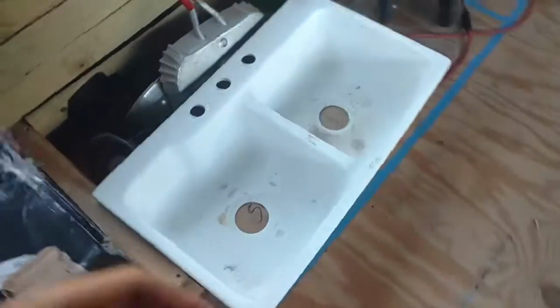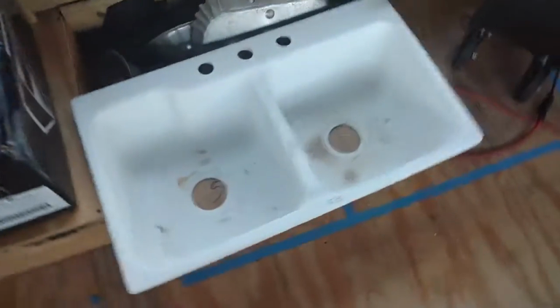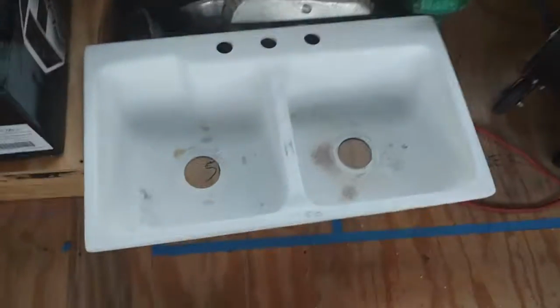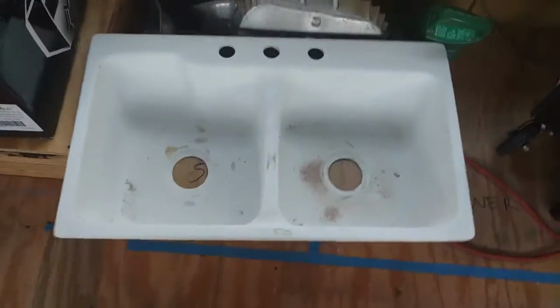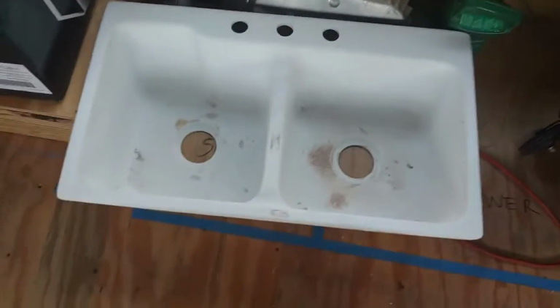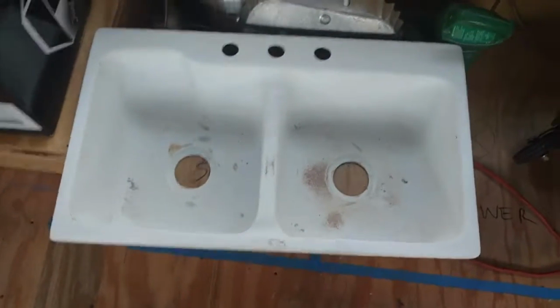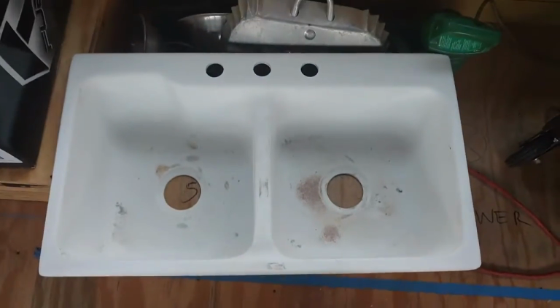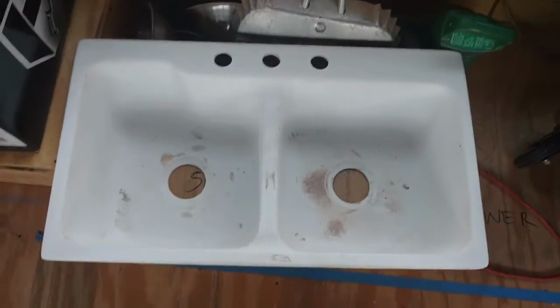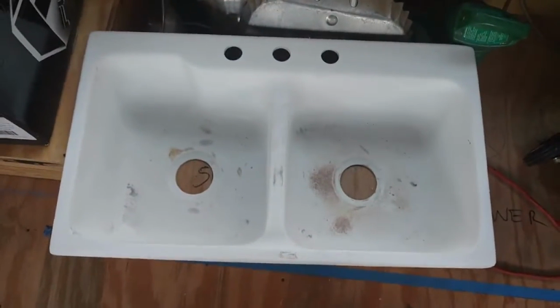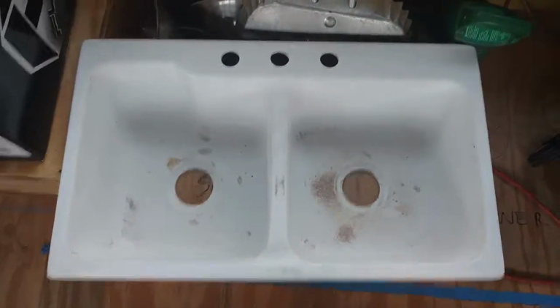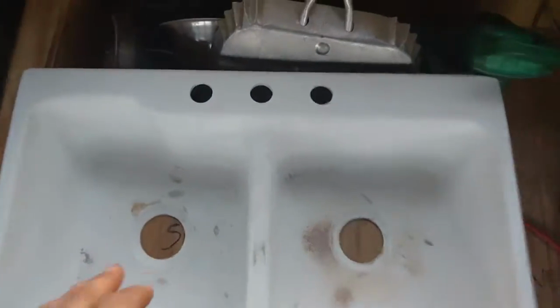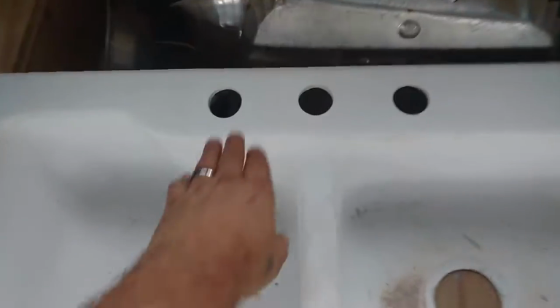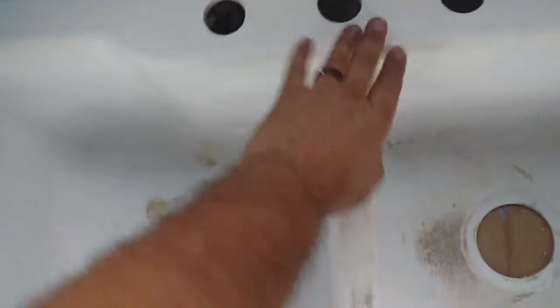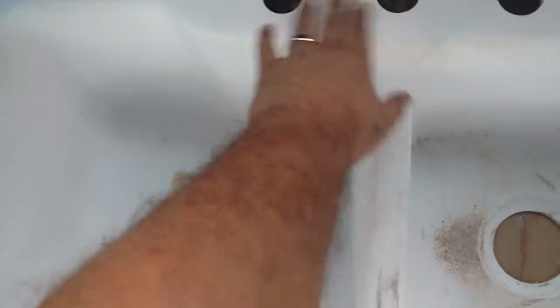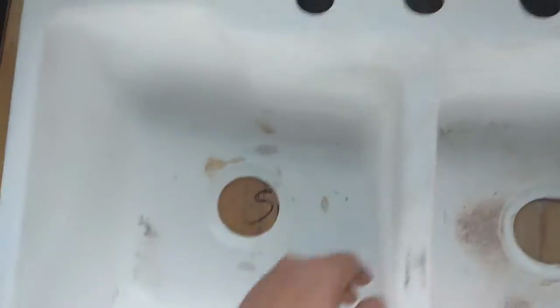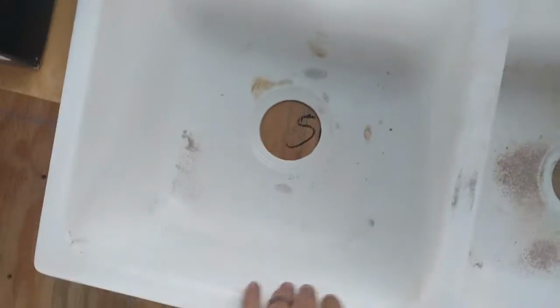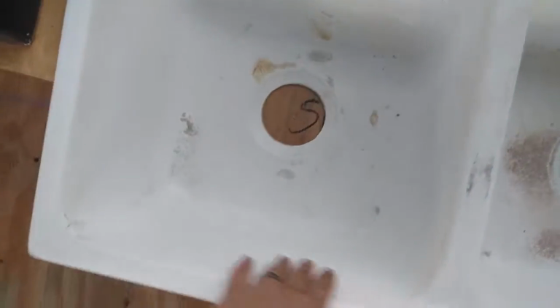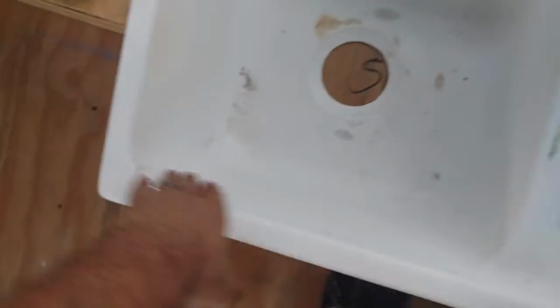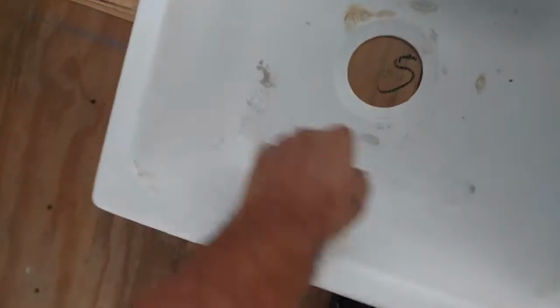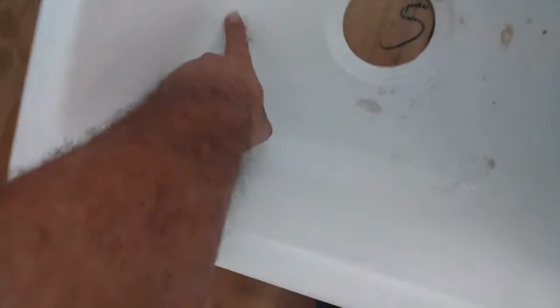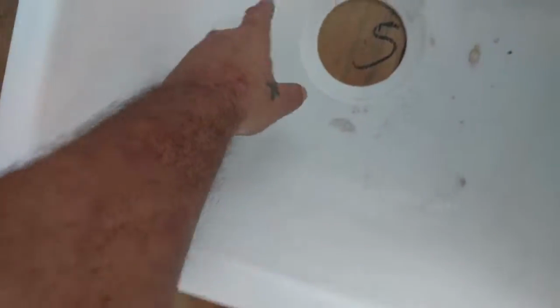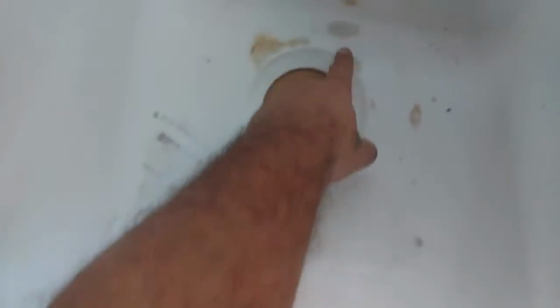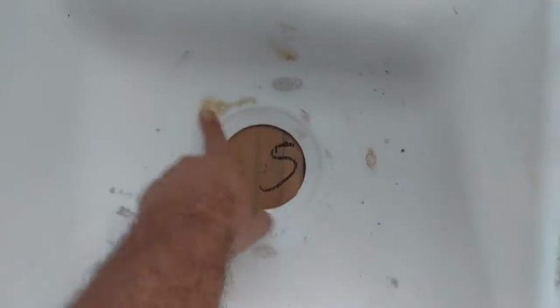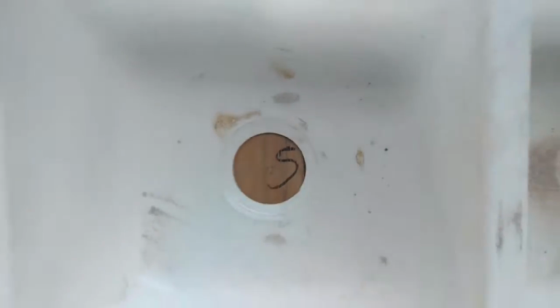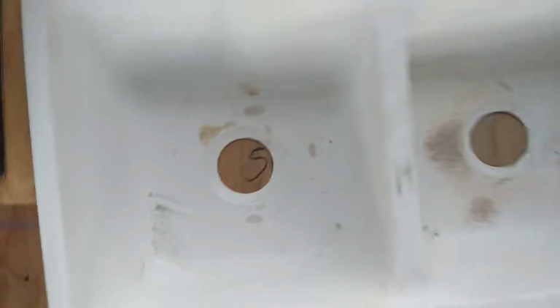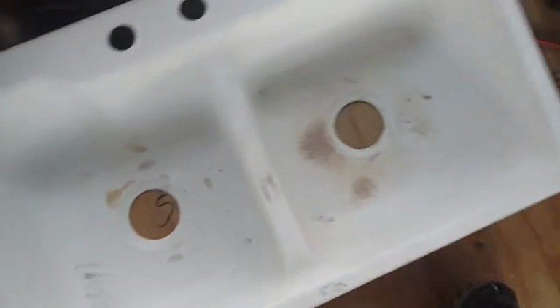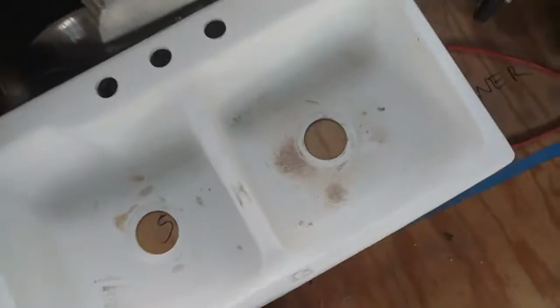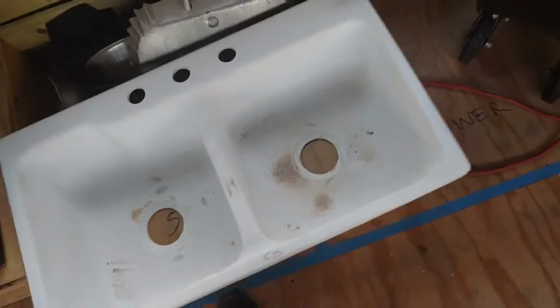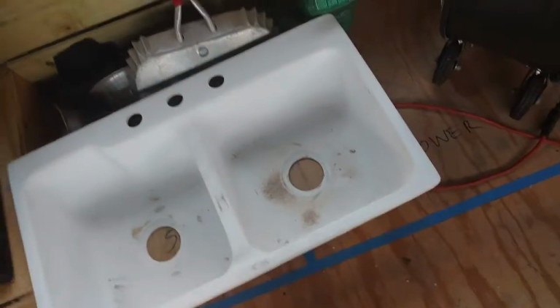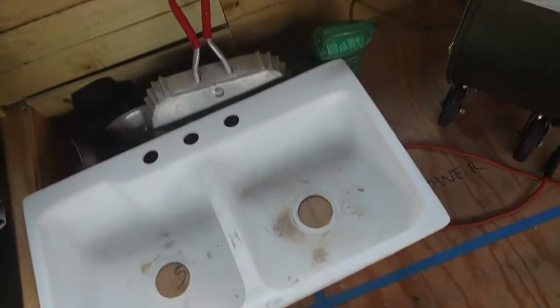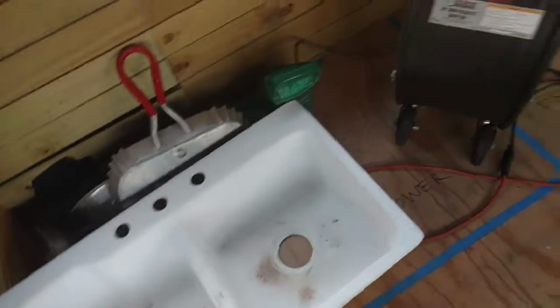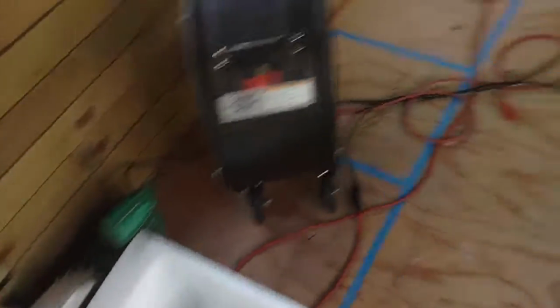I found this sink in the trash pile and I'm cleaning it up. I've already gotten it coated down, but it's fiberglass, so I'll just sand off all the scuff marks and then find a good non-toxic coating for it.